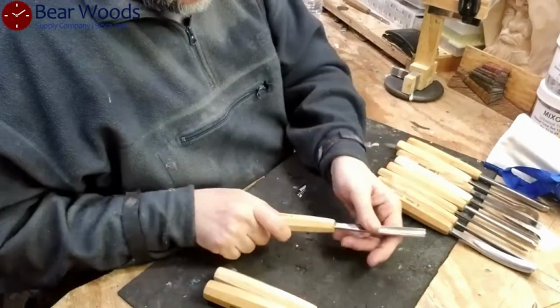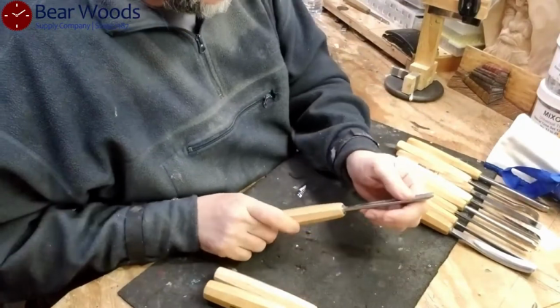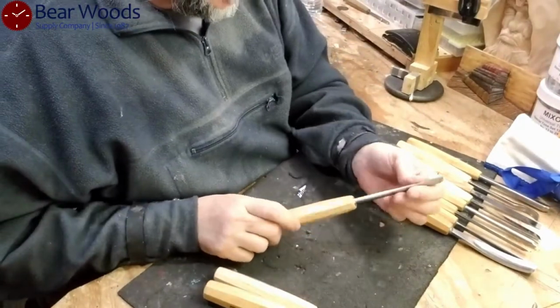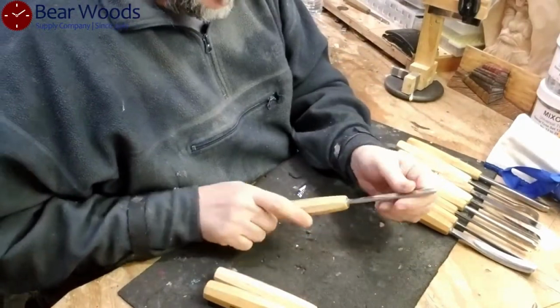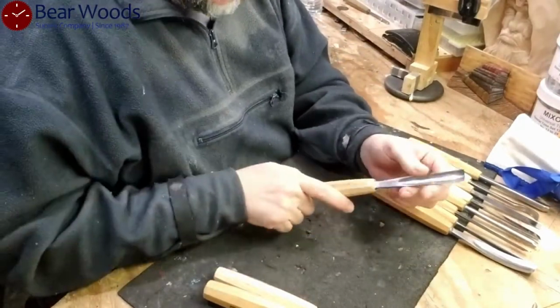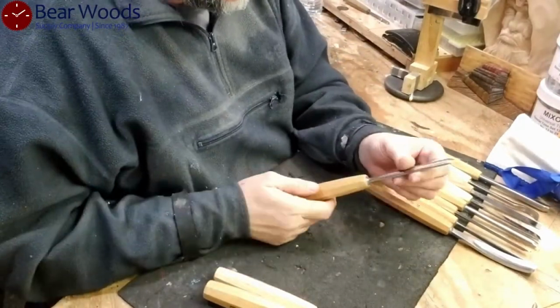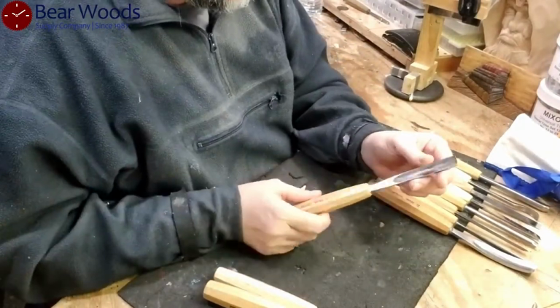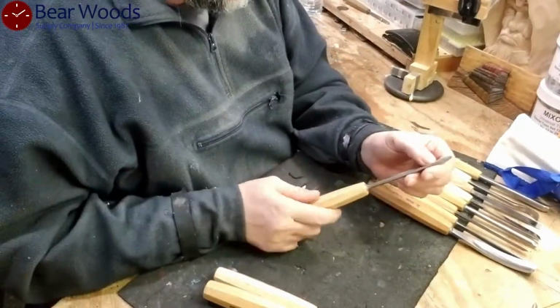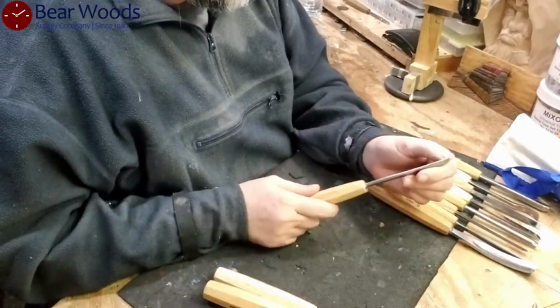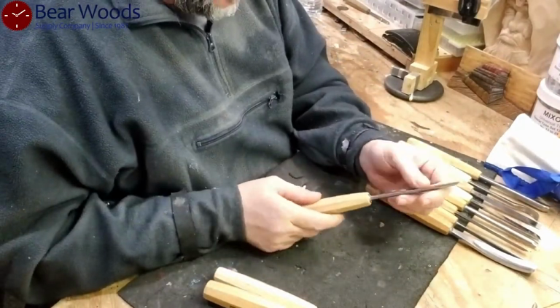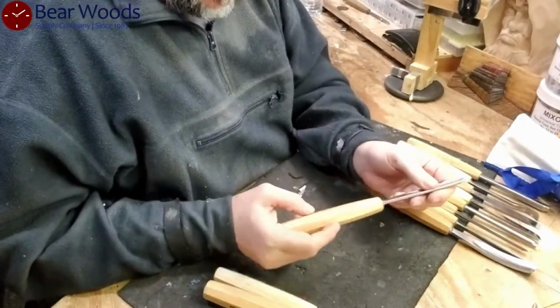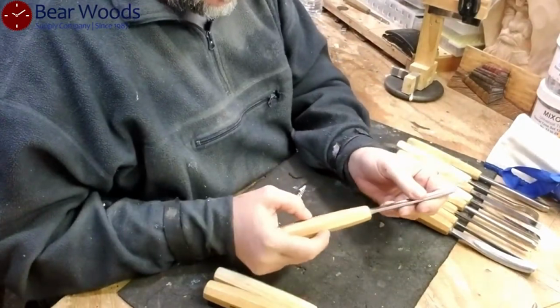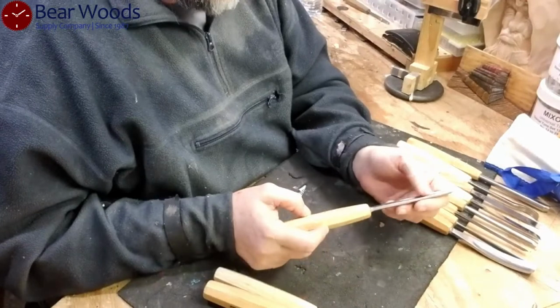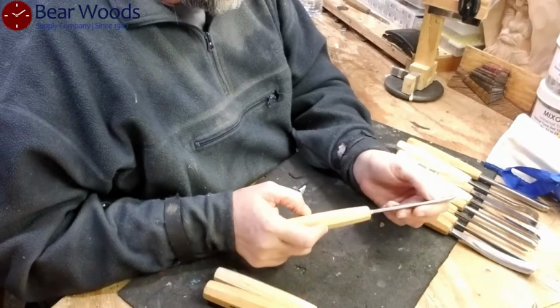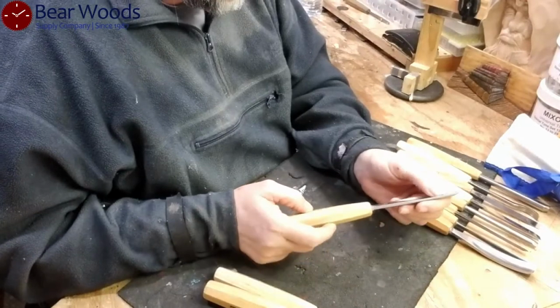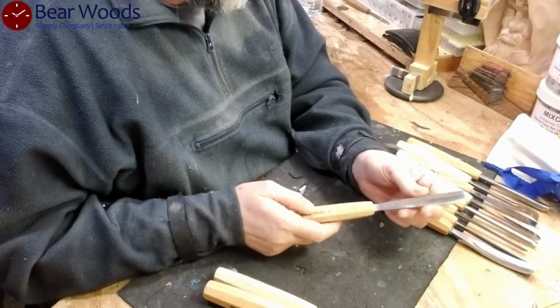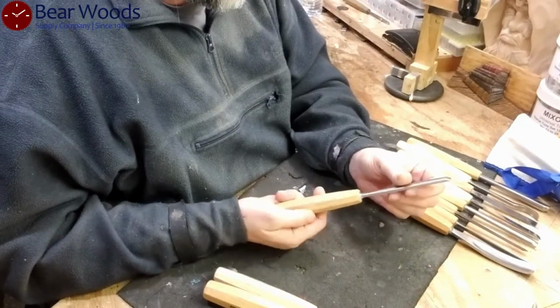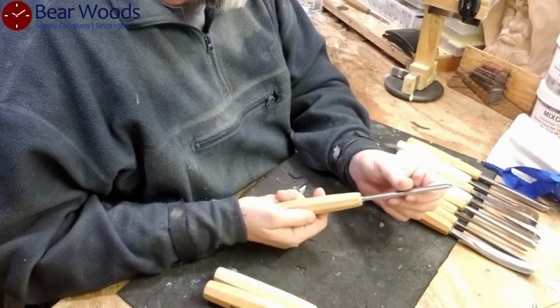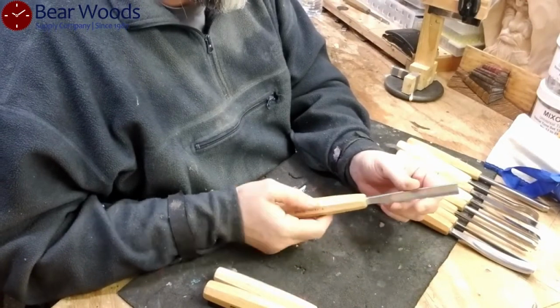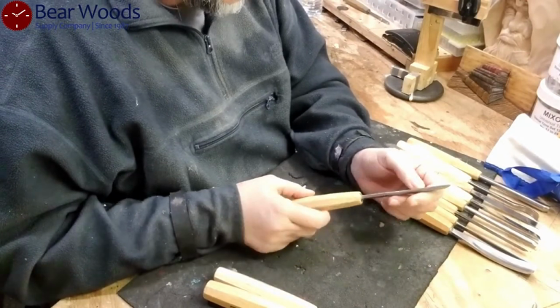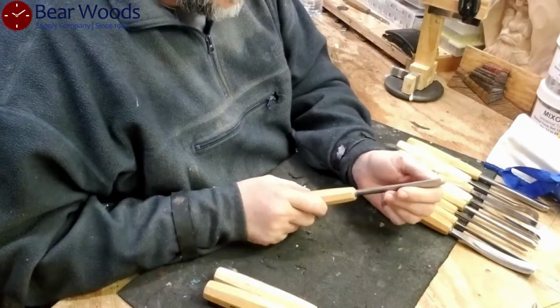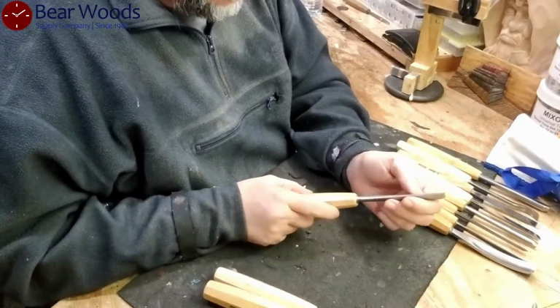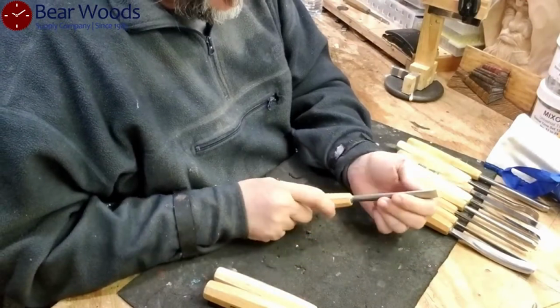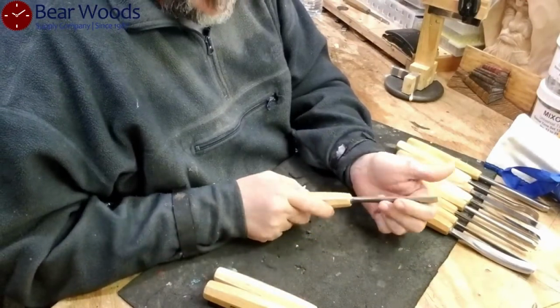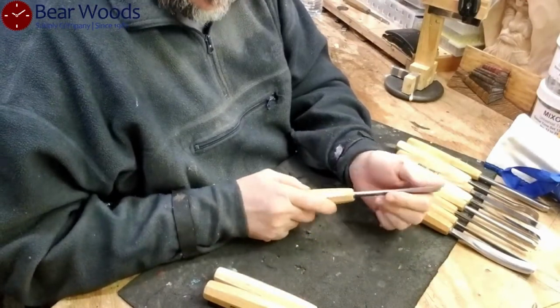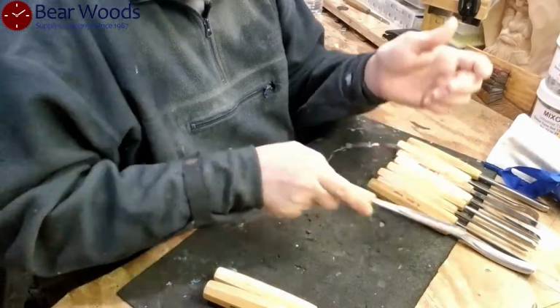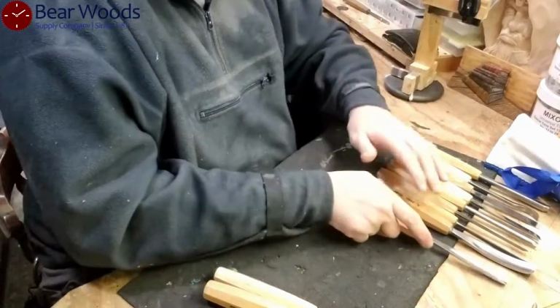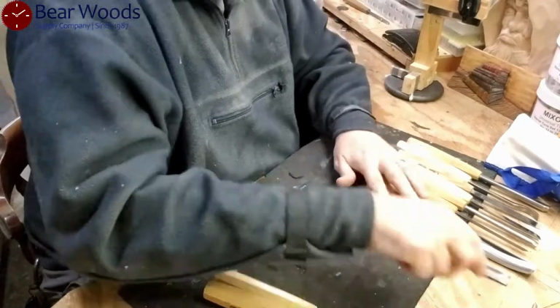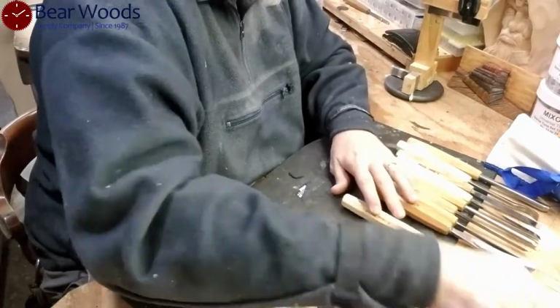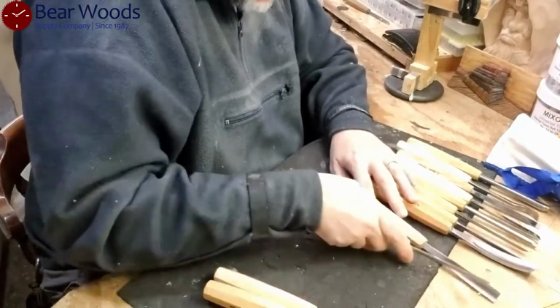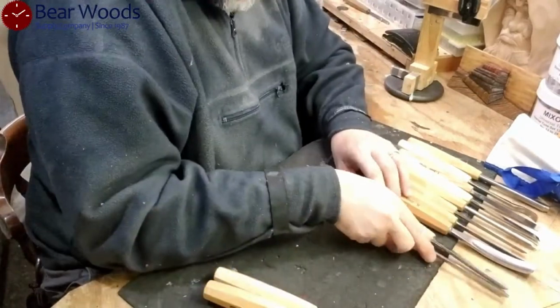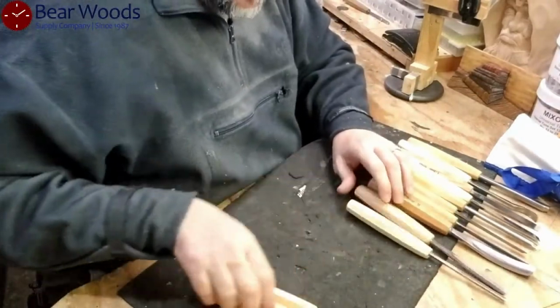This one is great — will be used constantly as well. It's got a great measurement of 14 millimeters, meaning I can either hack off or finesse some wood. Very nice, very useful.